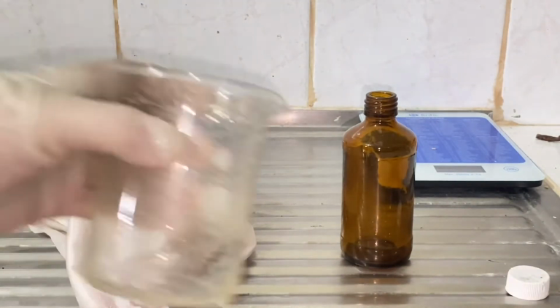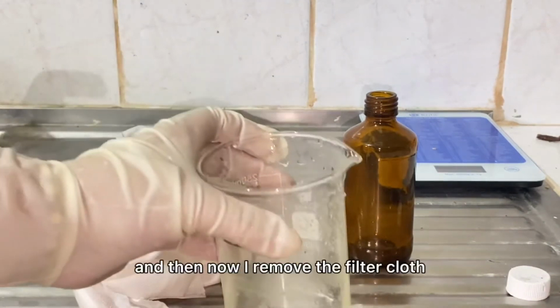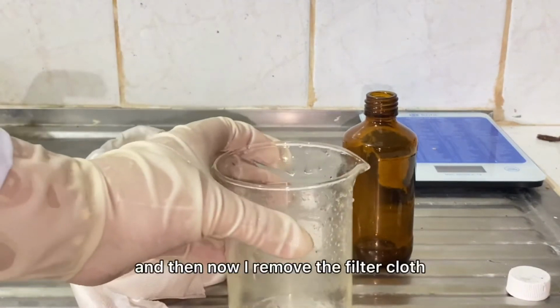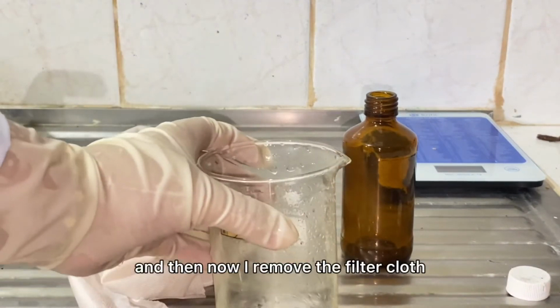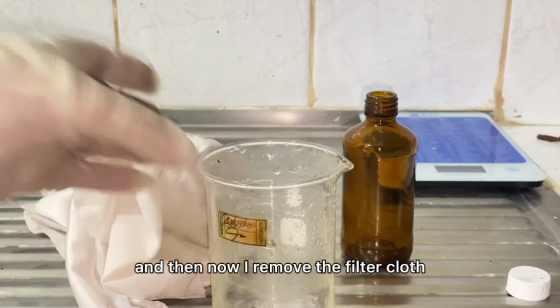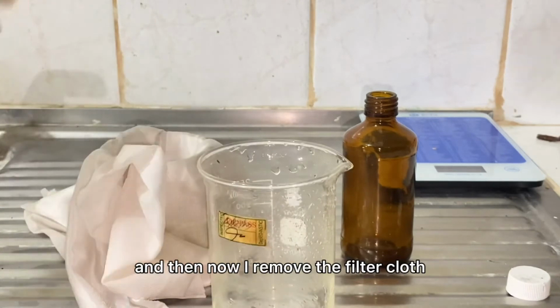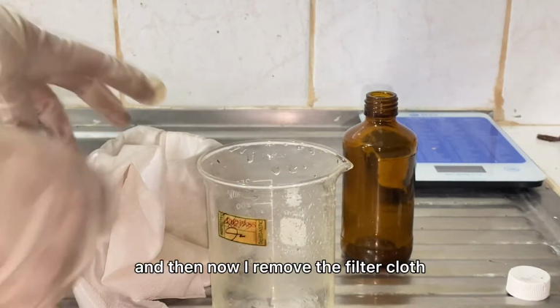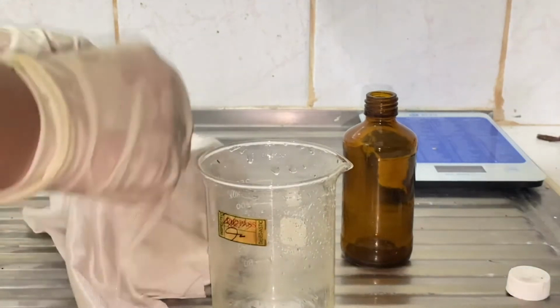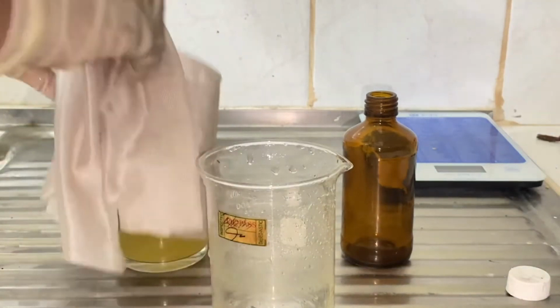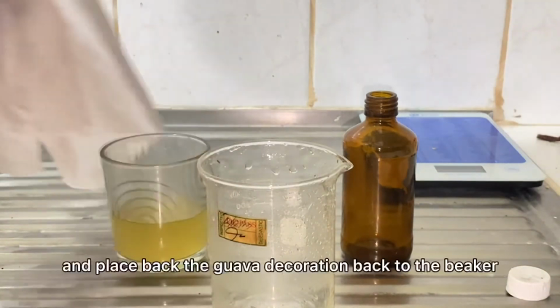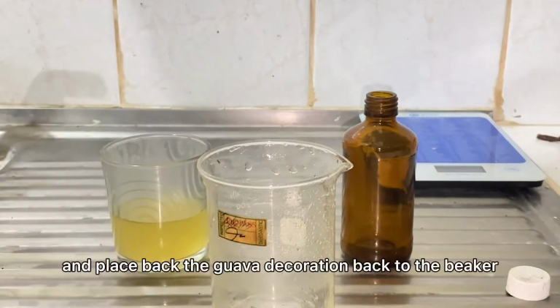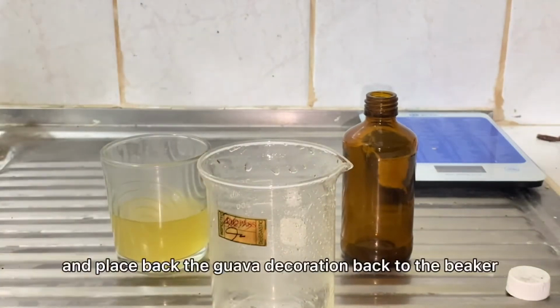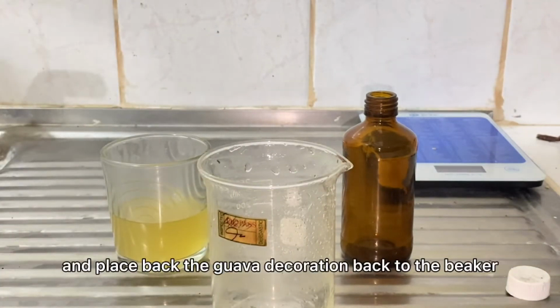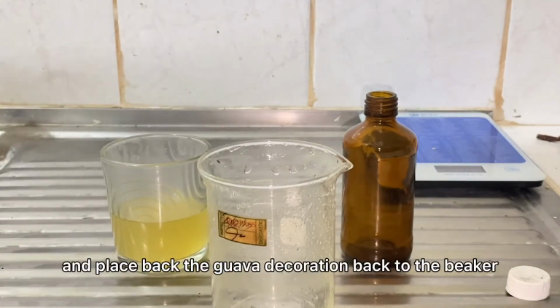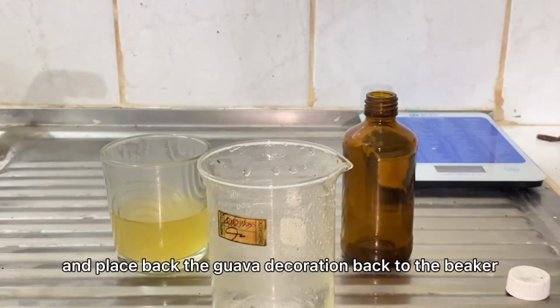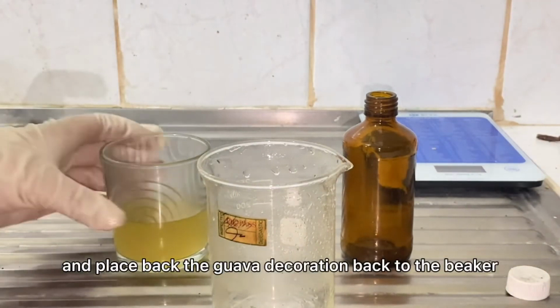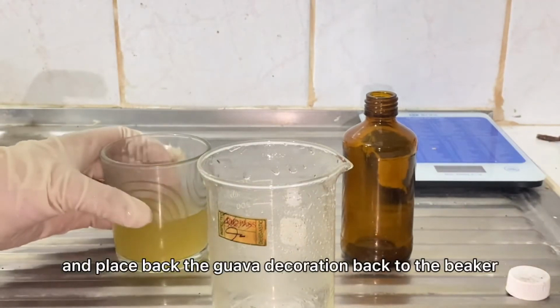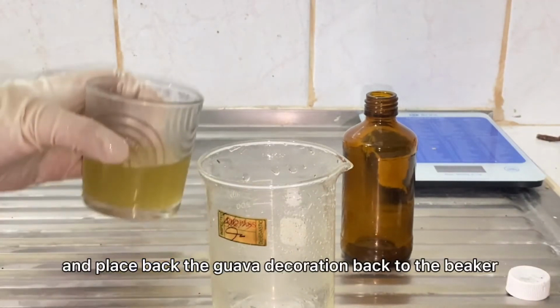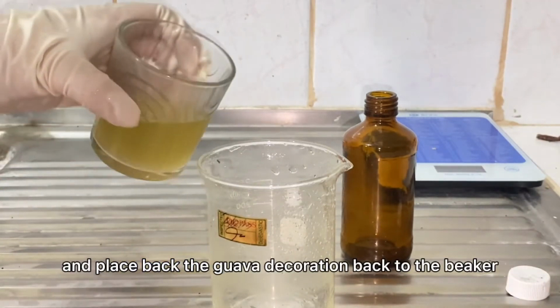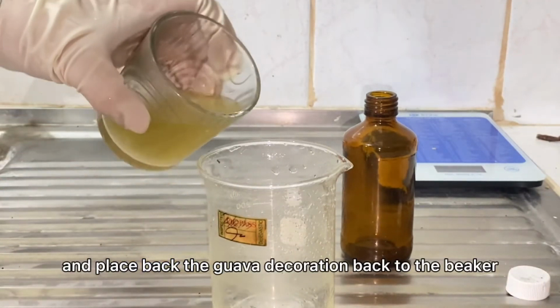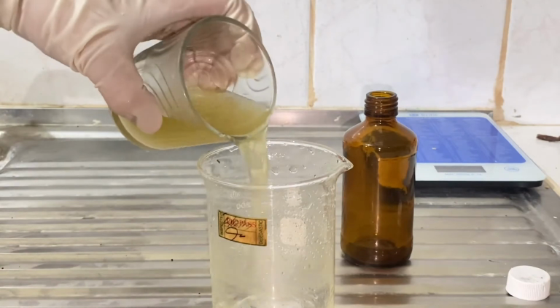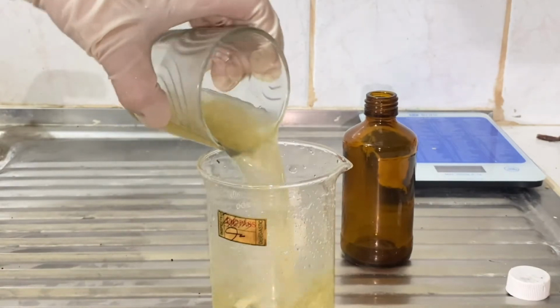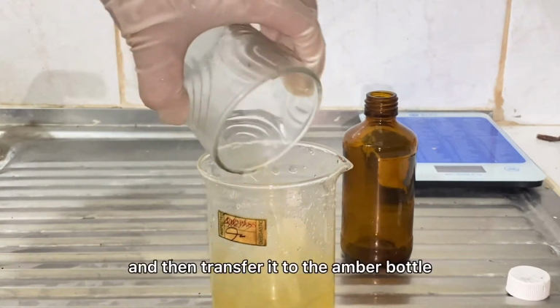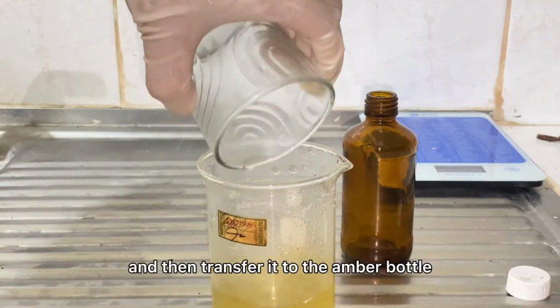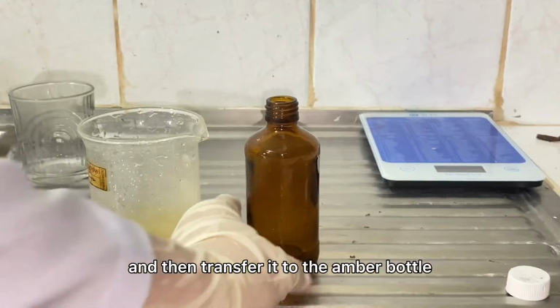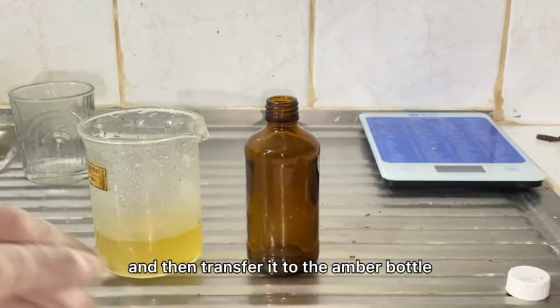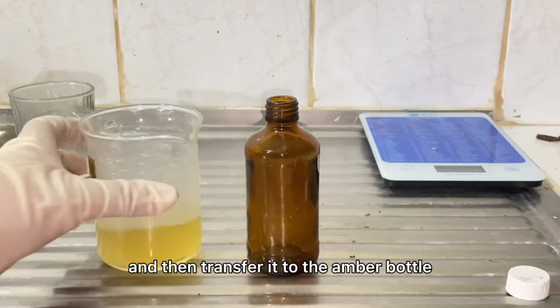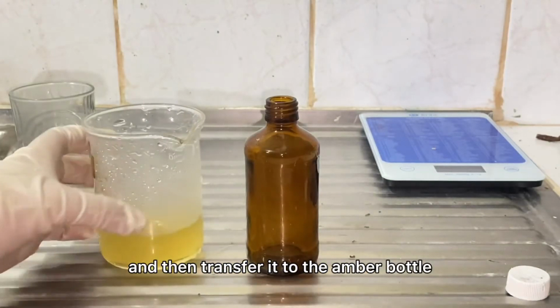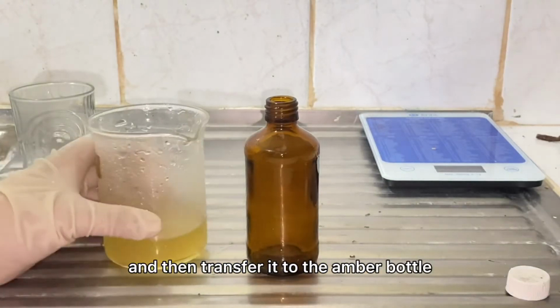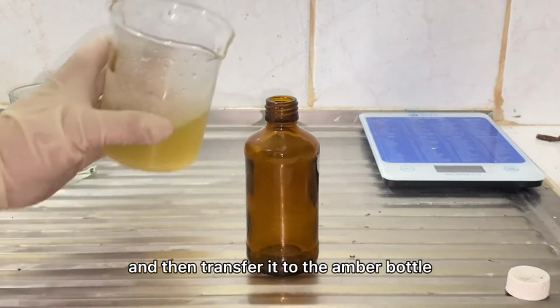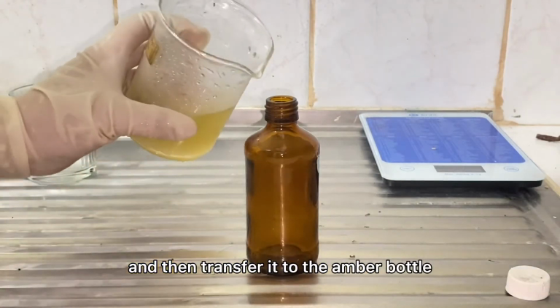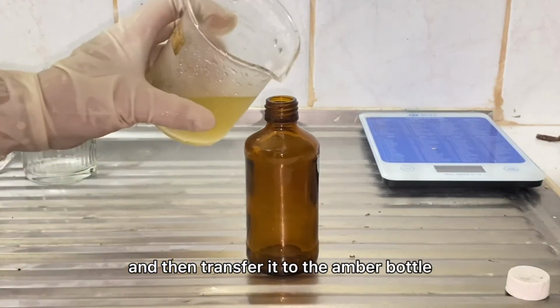I remove the filter cloth and place the guava decoction back into the beaker, then transfer it to the amber bottle.